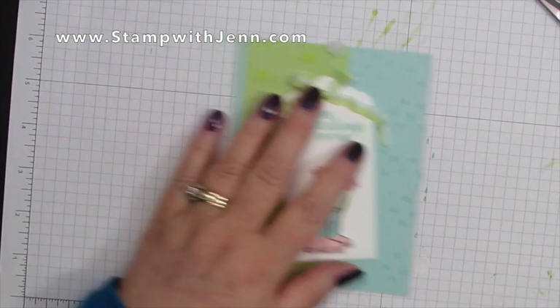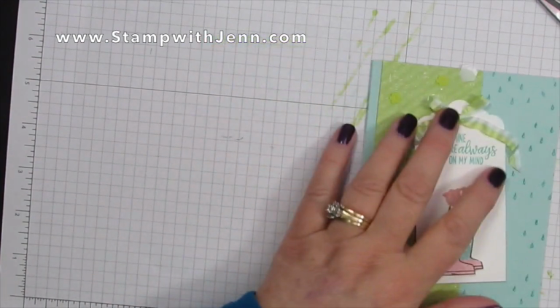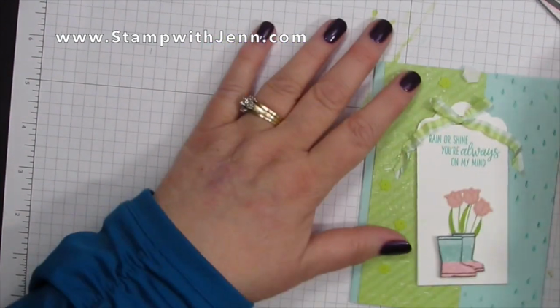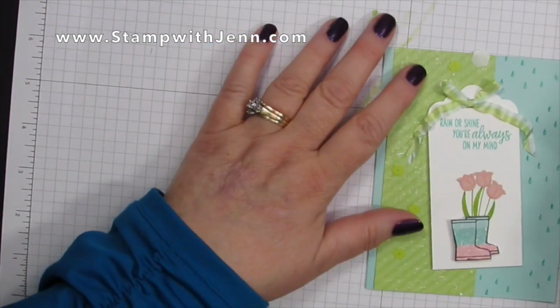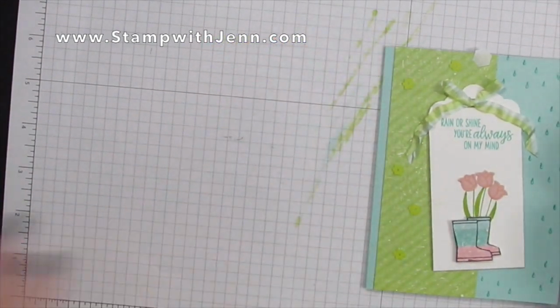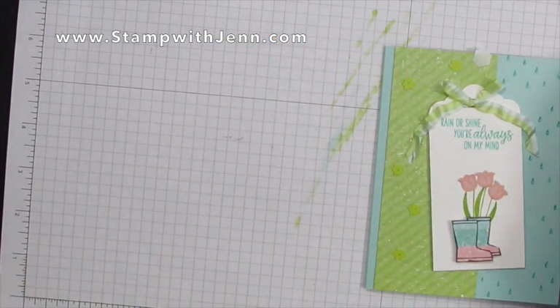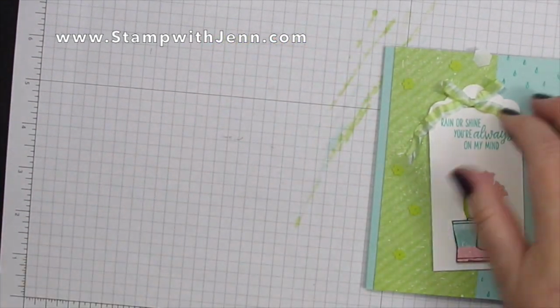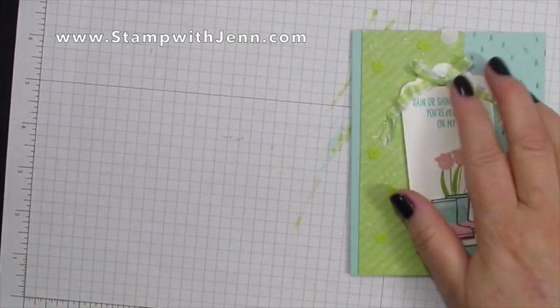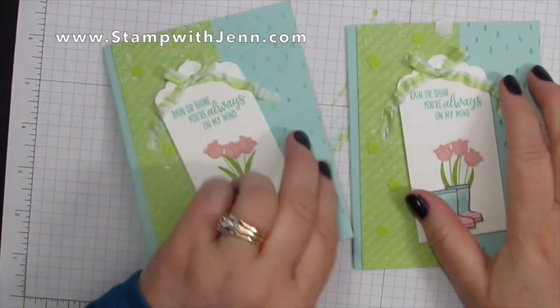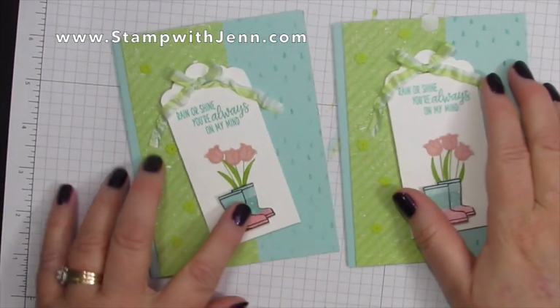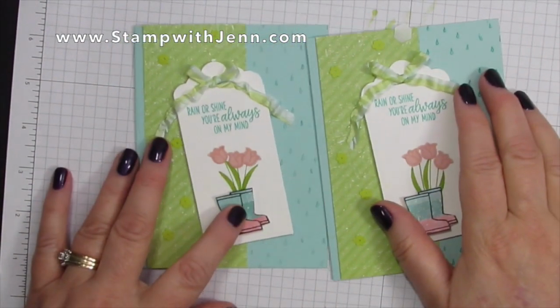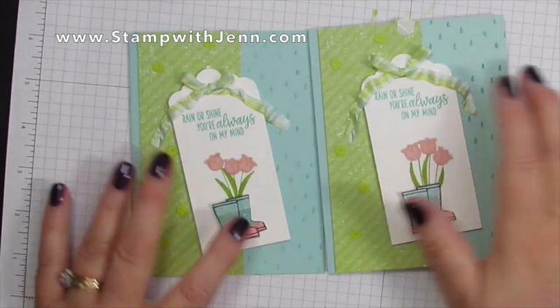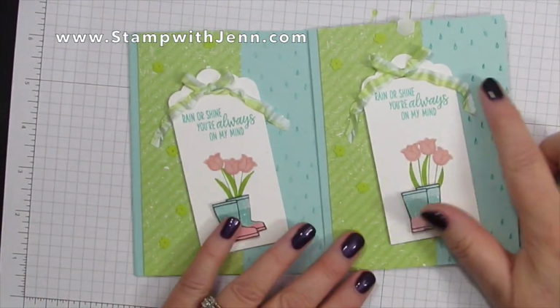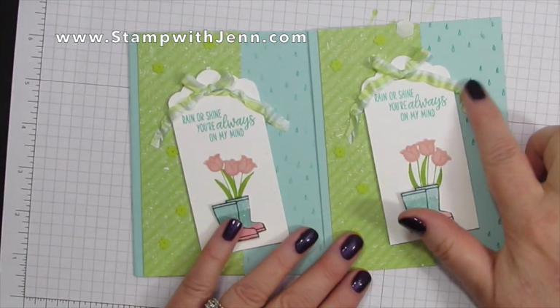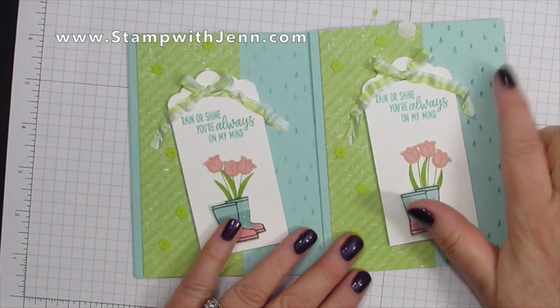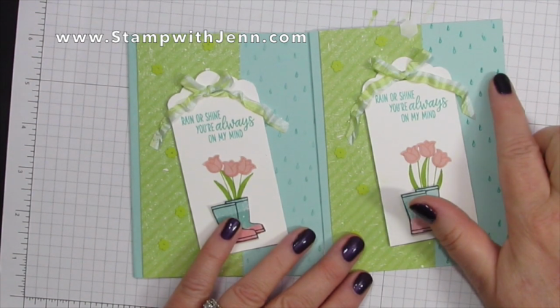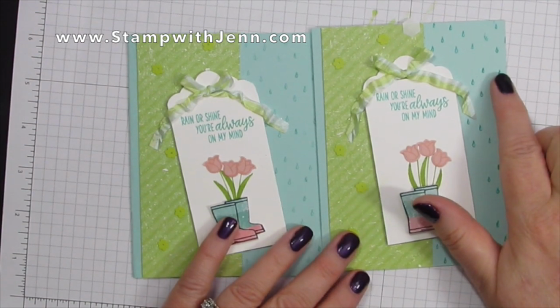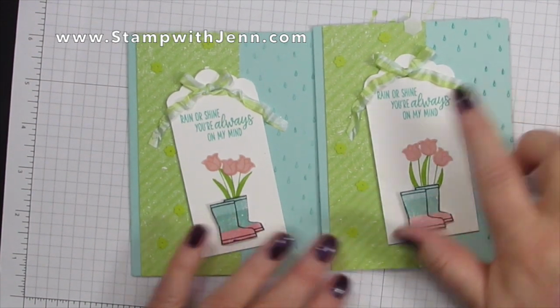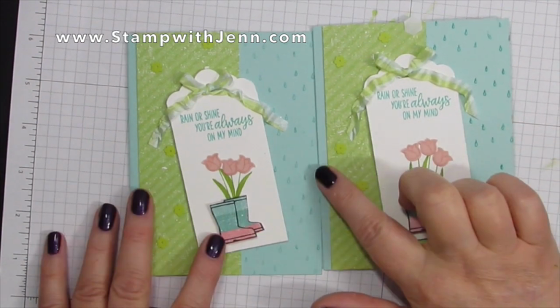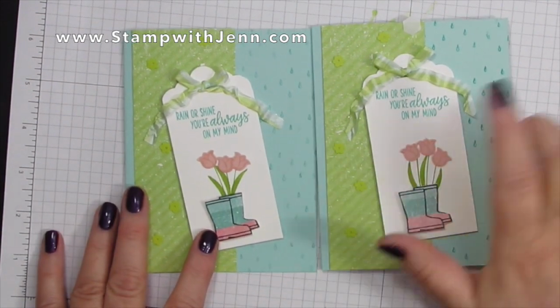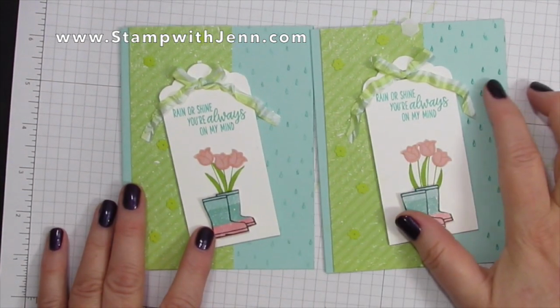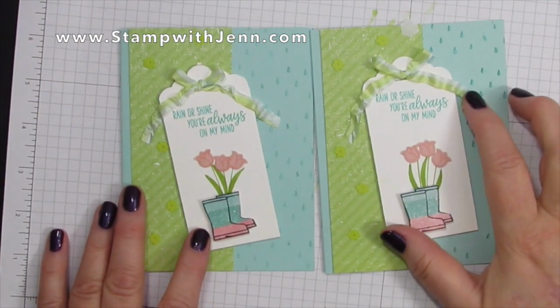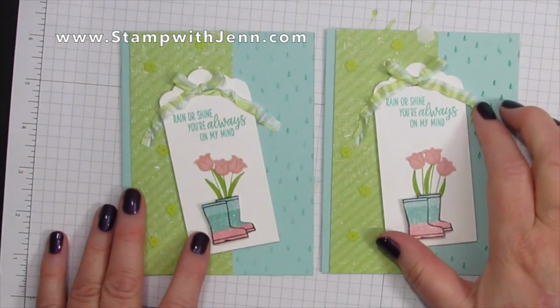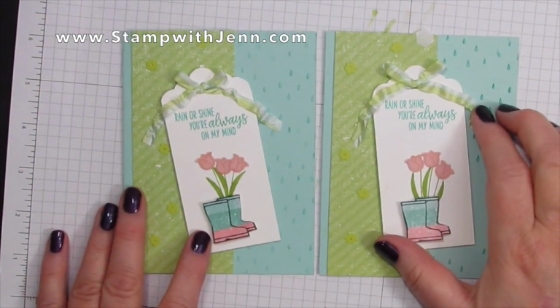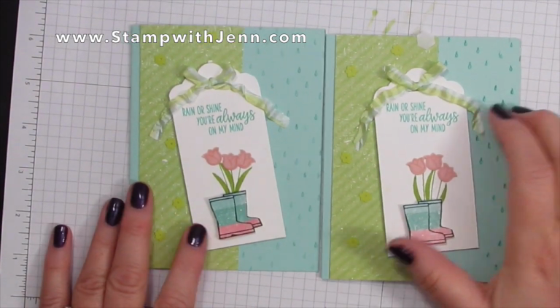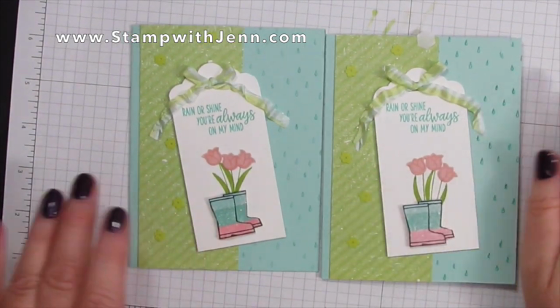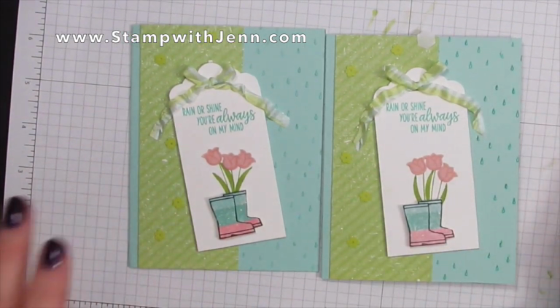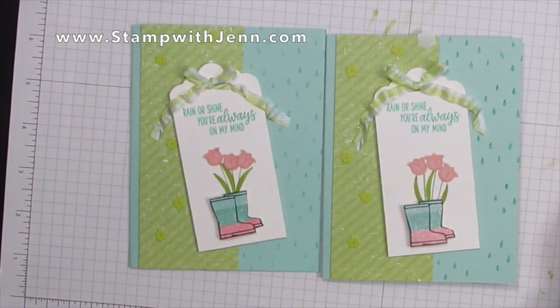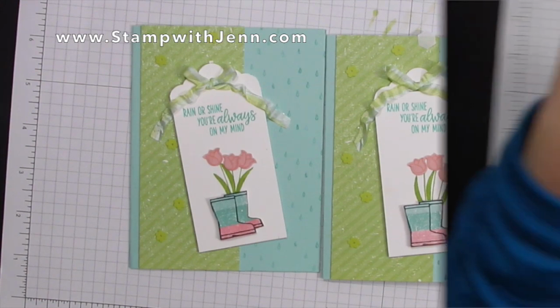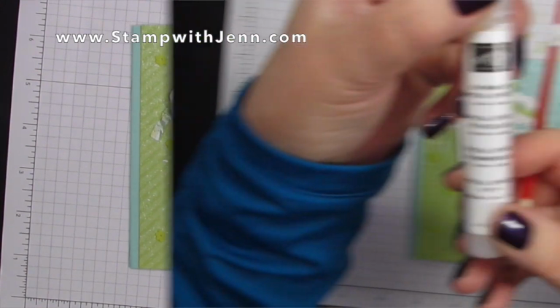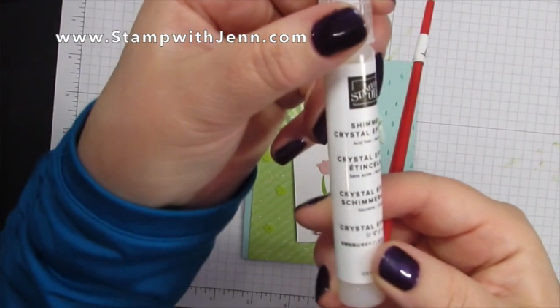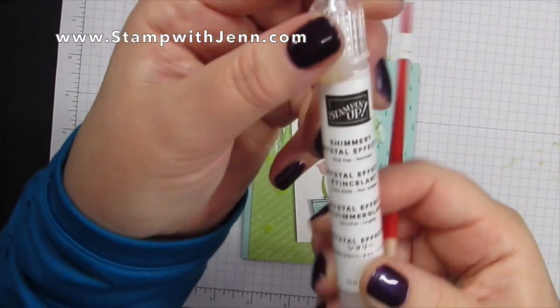Here's the first card I made — it's got Pool Party raindrops in Pool Party ink as opposed to Coastal Cabana. It's just a preference for how dark you want those to be.